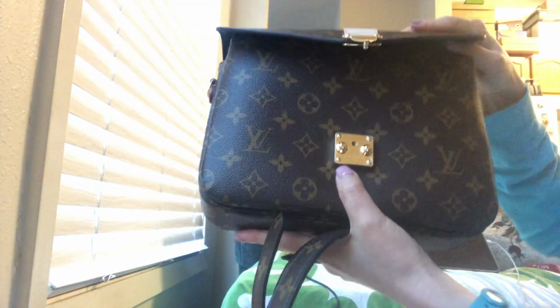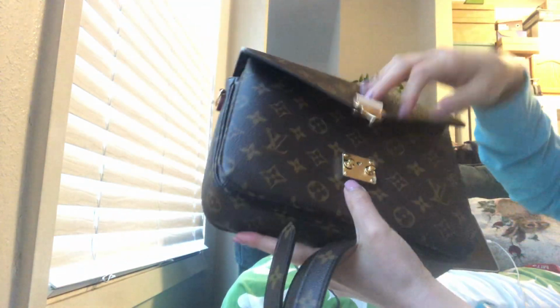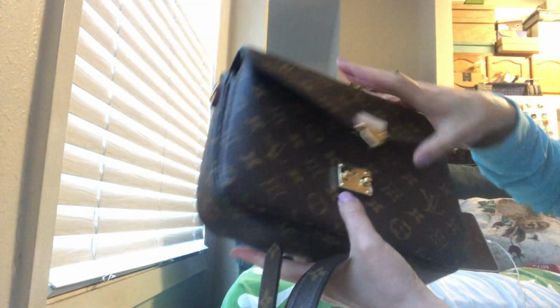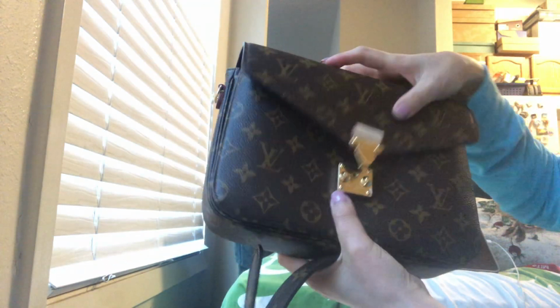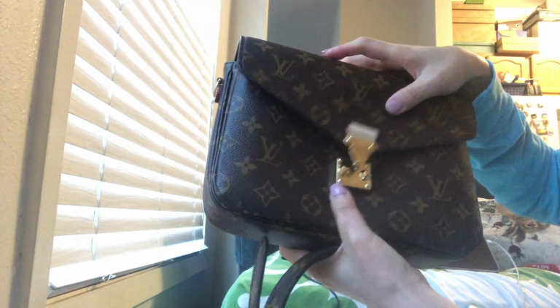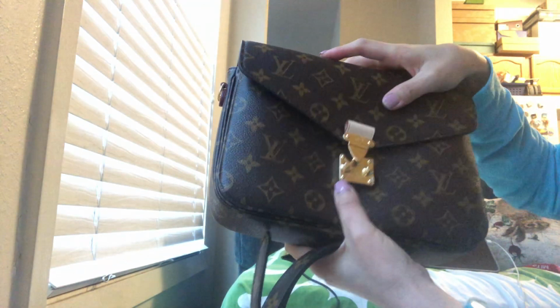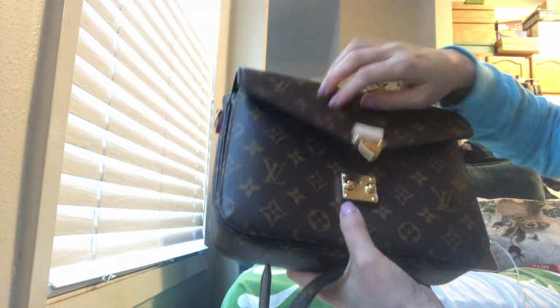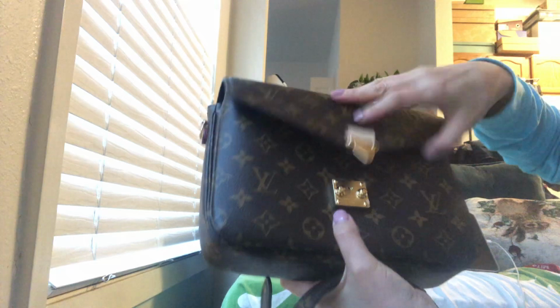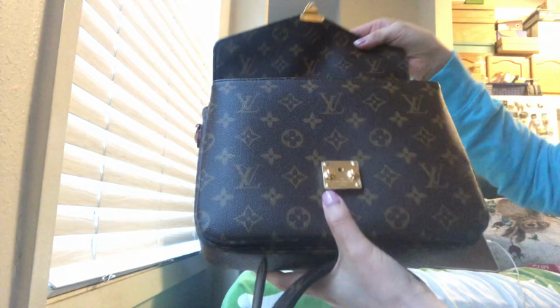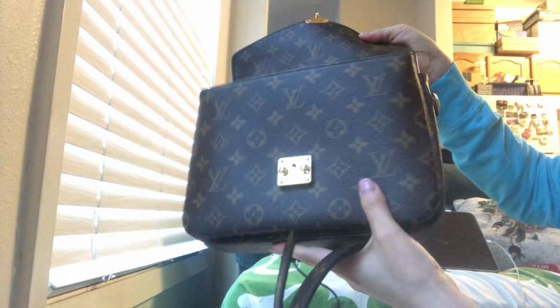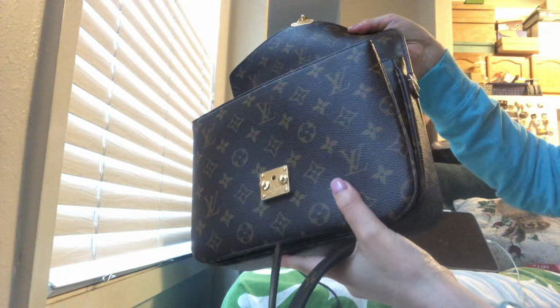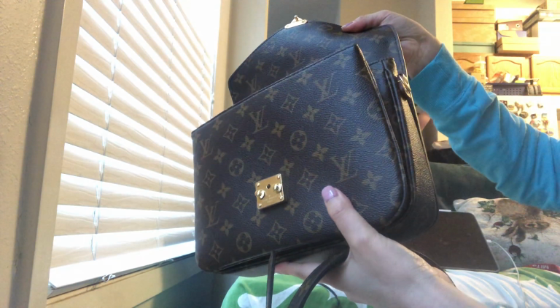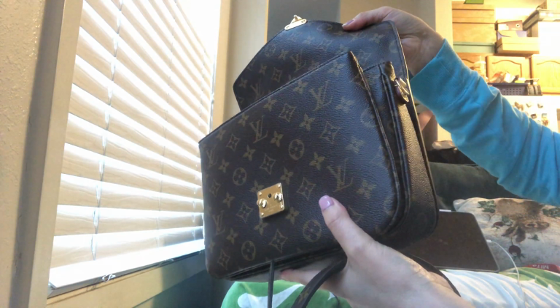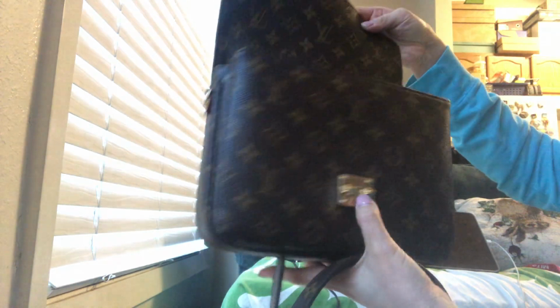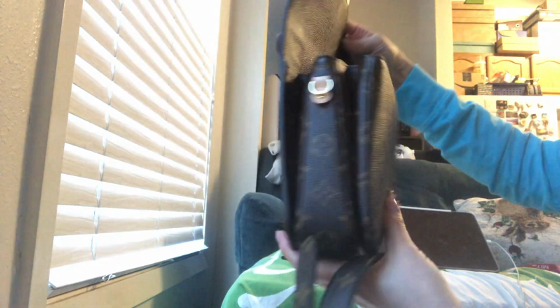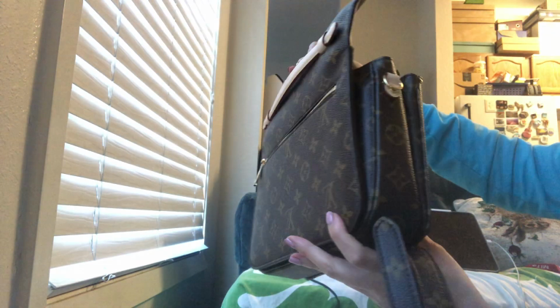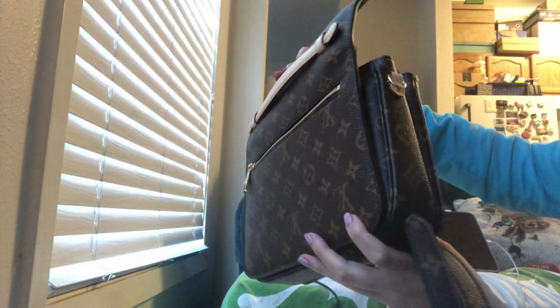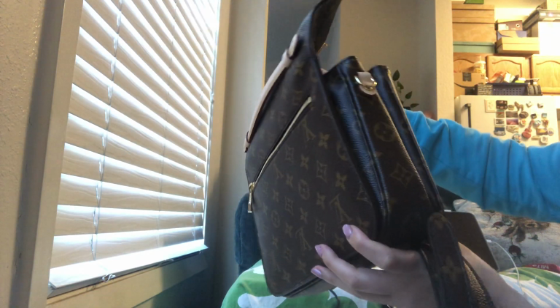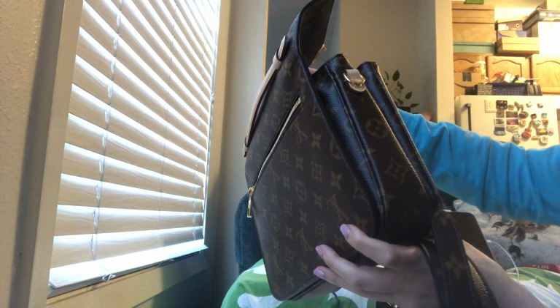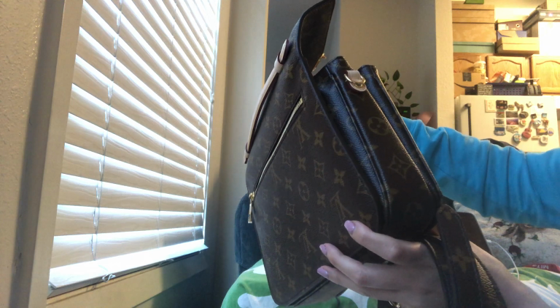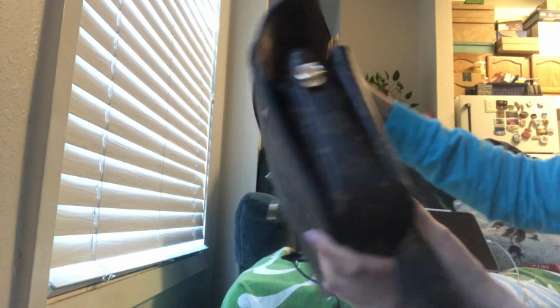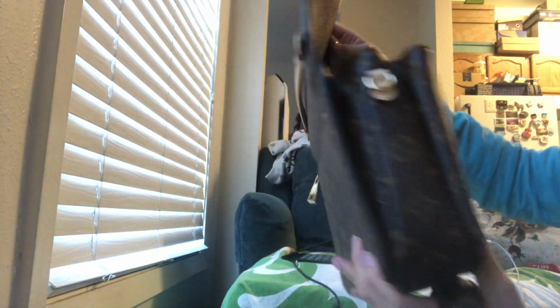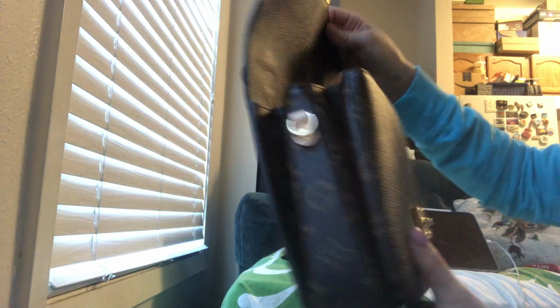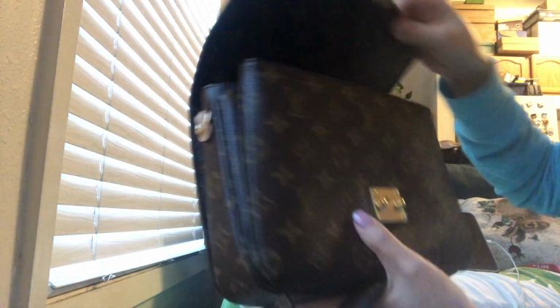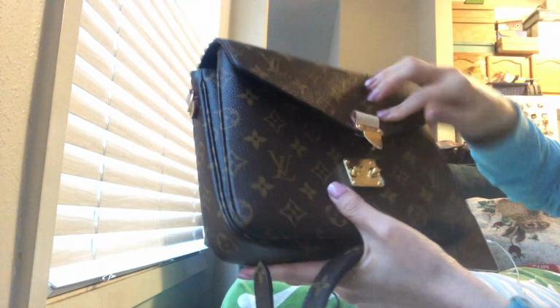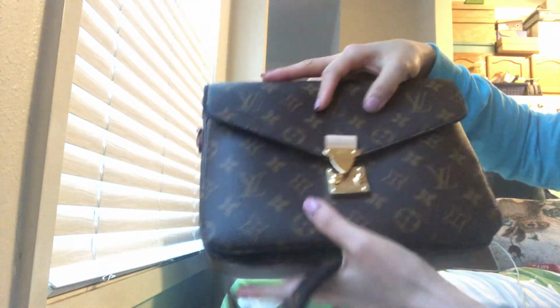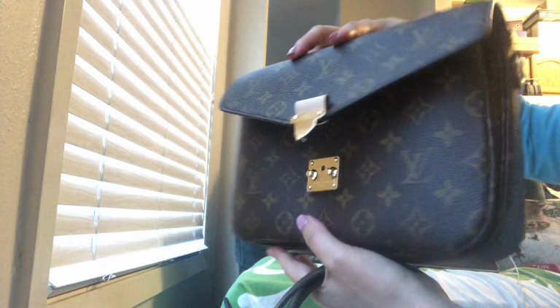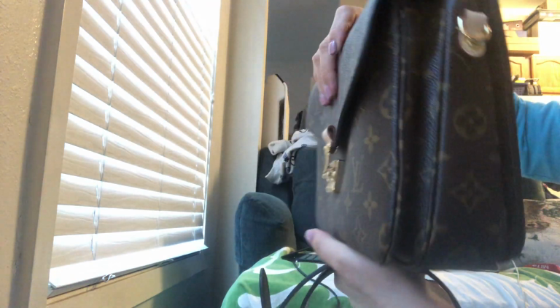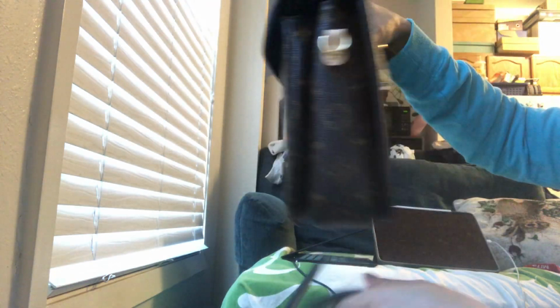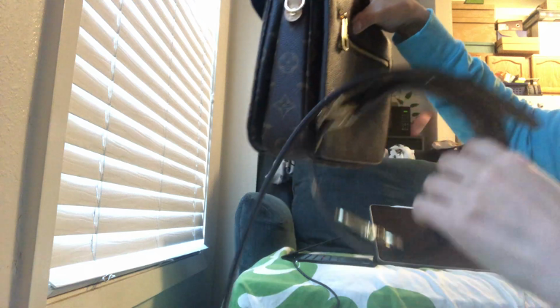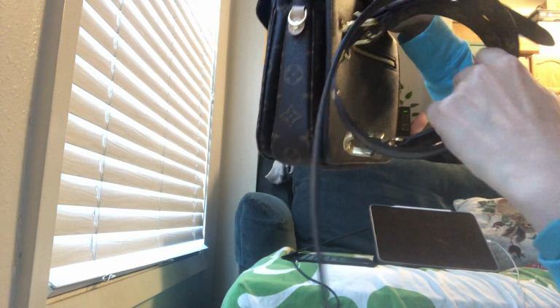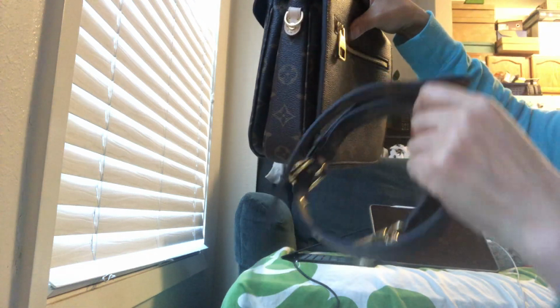So squishy and smooth. The glazing looks all okay, and the strap looks good too.